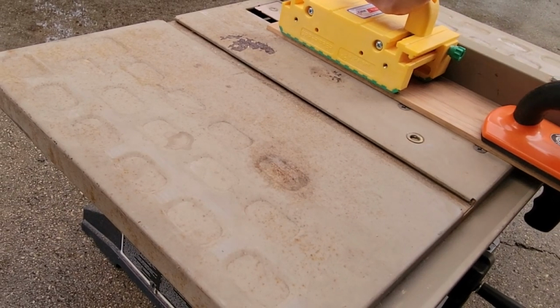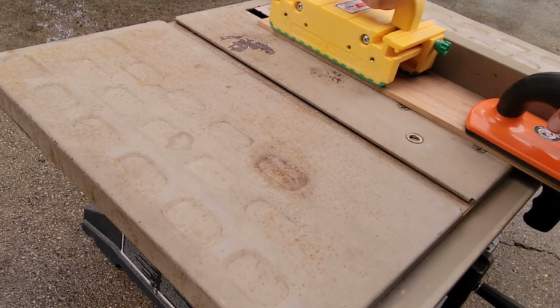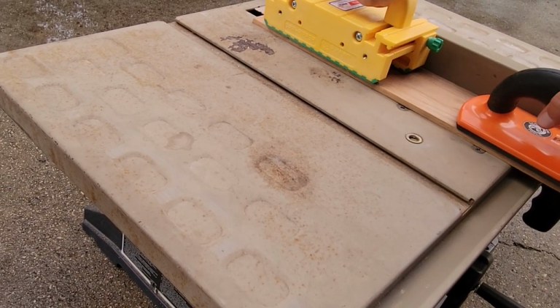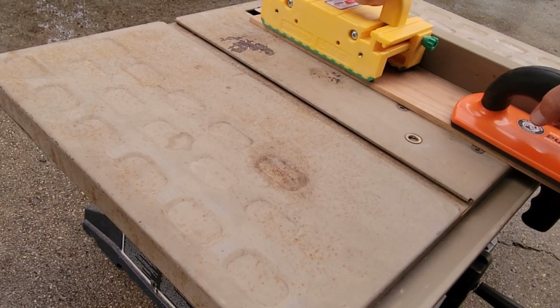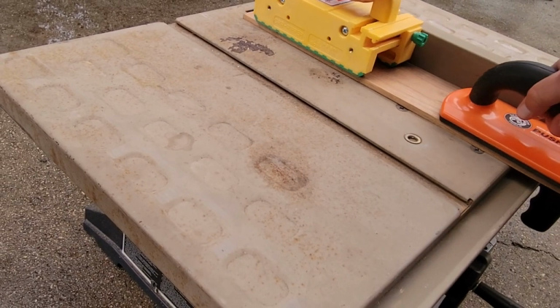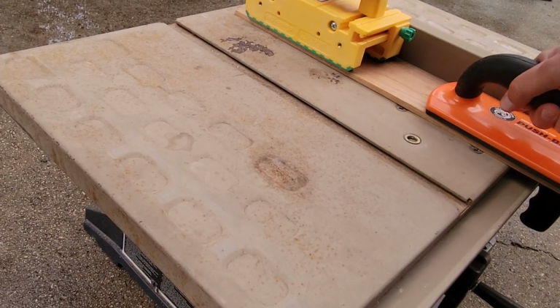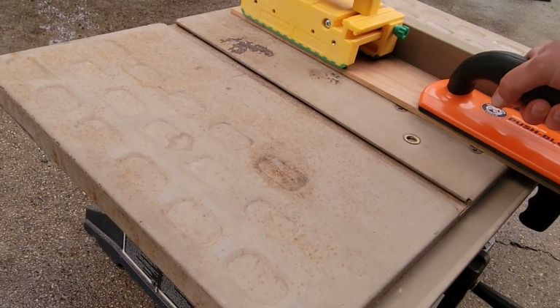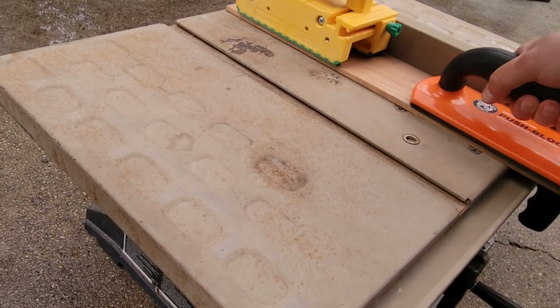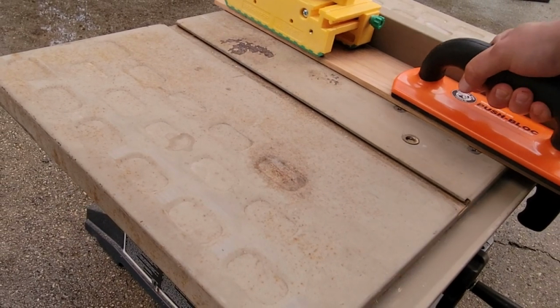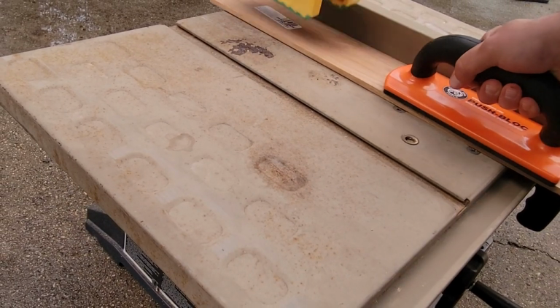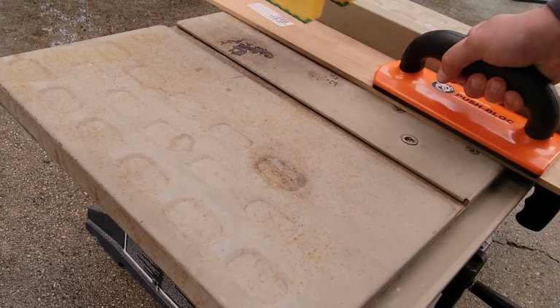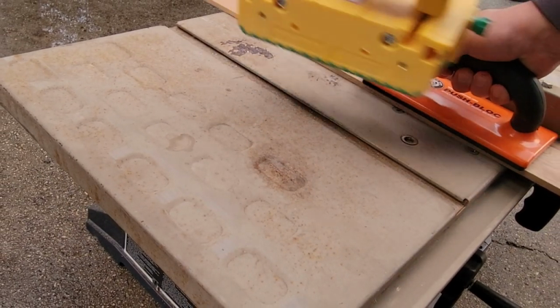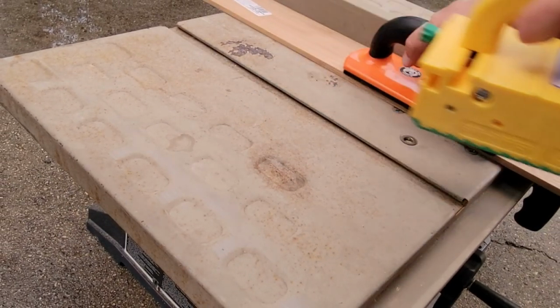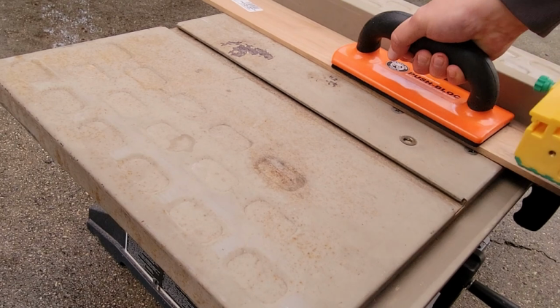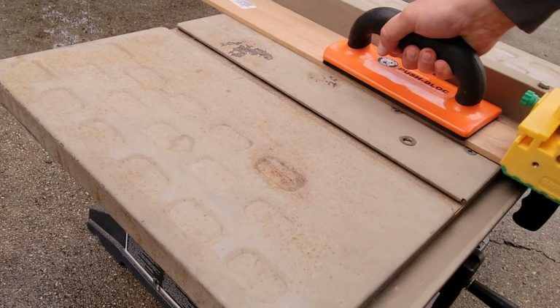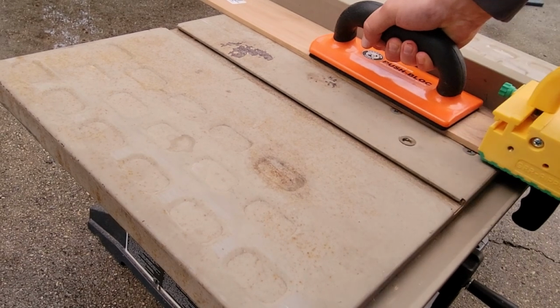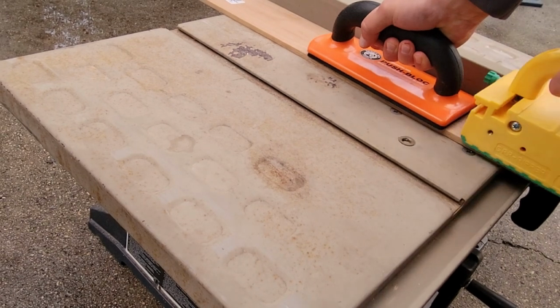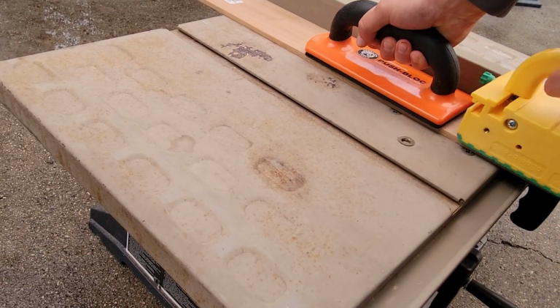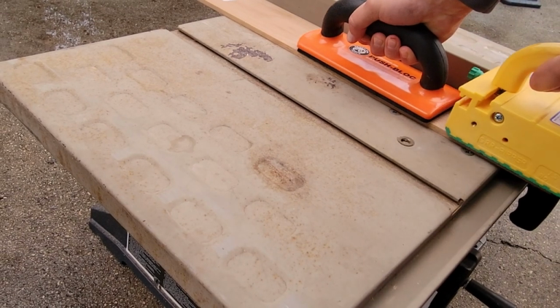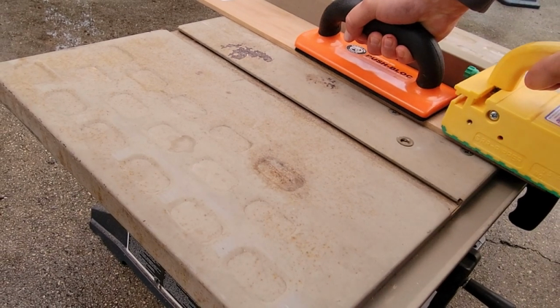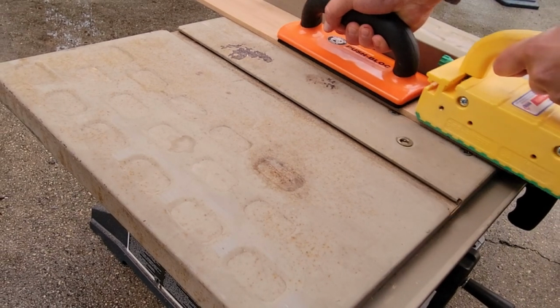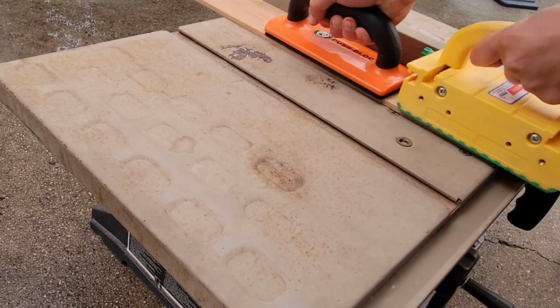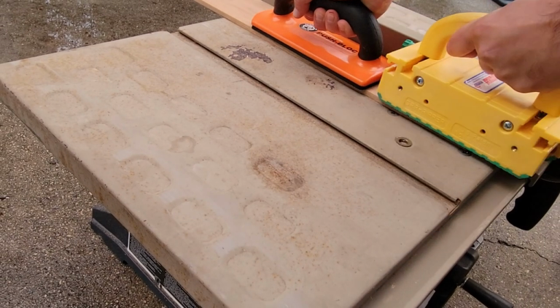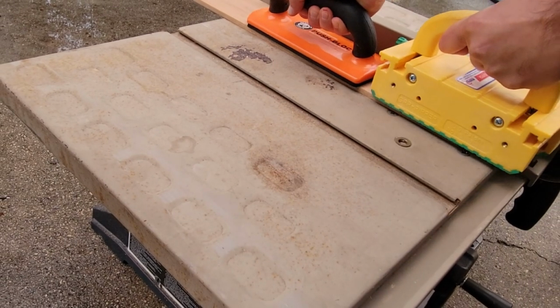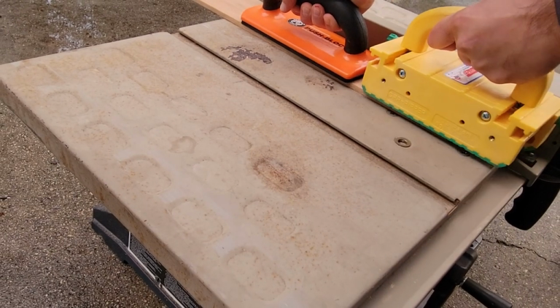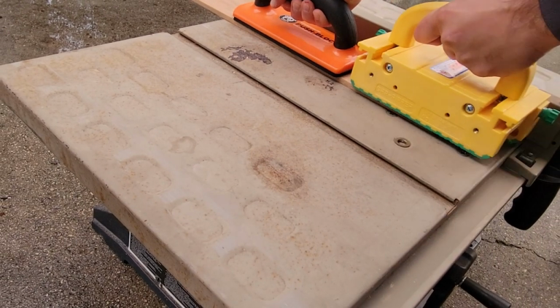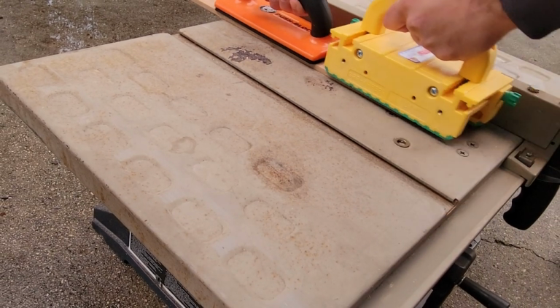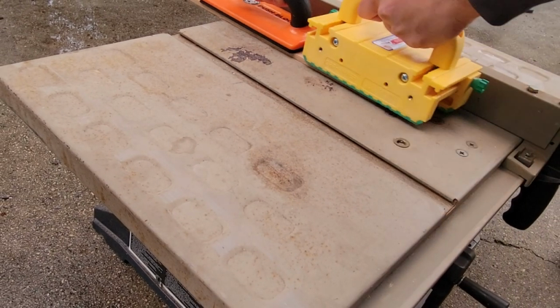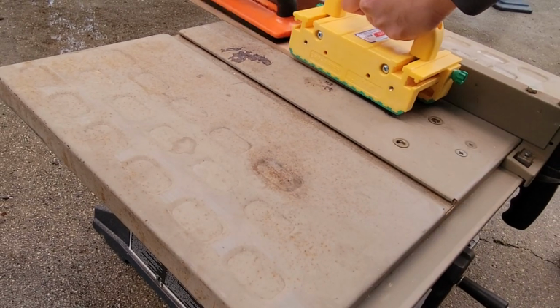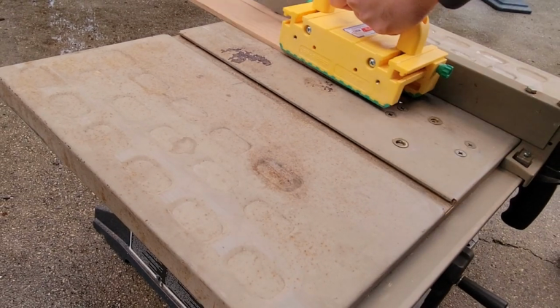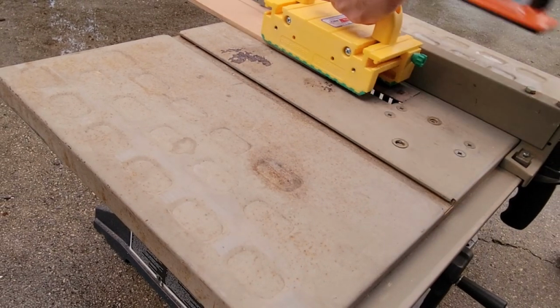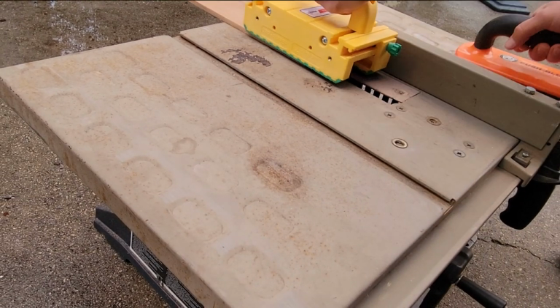I set my blade high enough to make a groove and made my first pass, then I moved the fence over to make a second pass to make the groove a bit thicker.